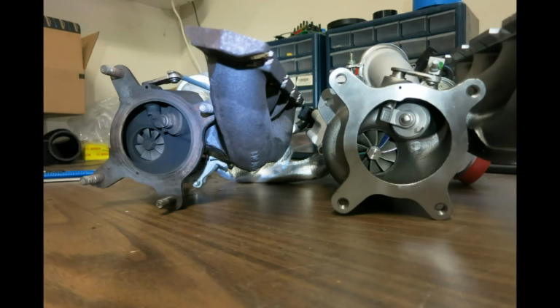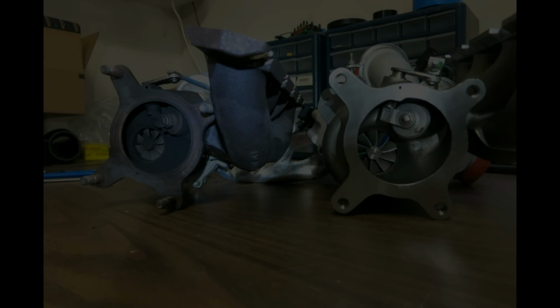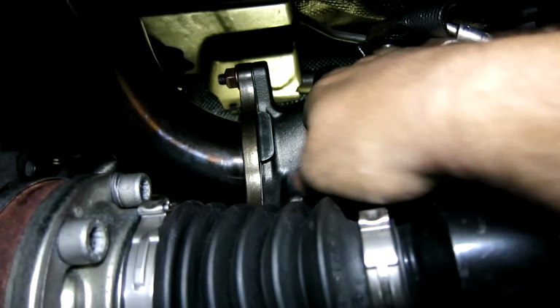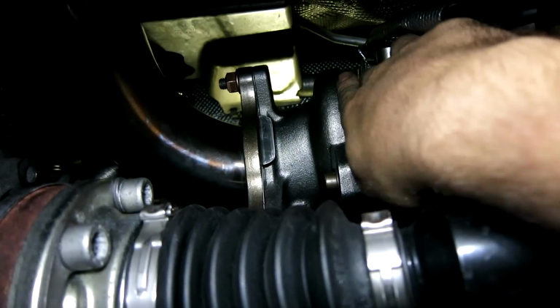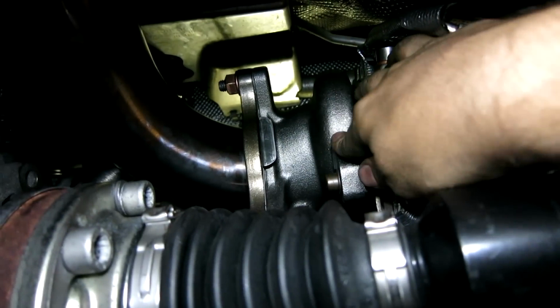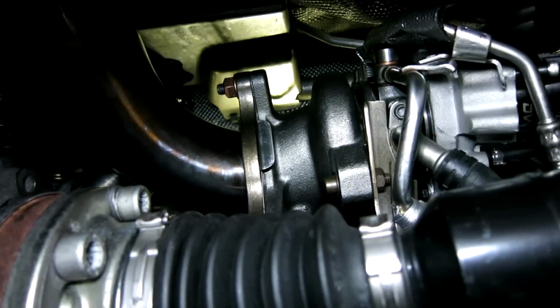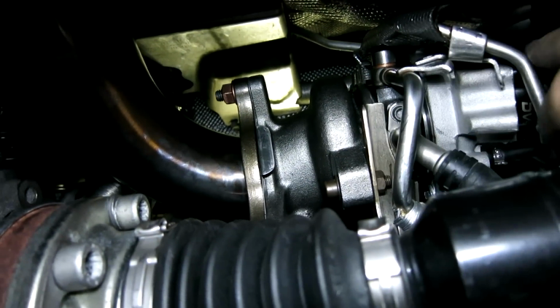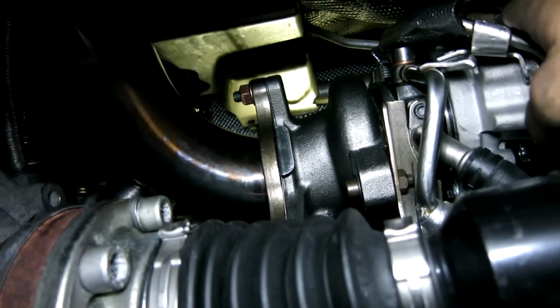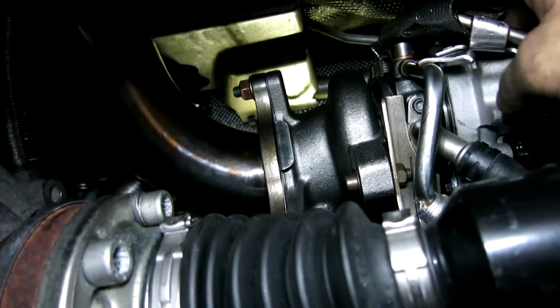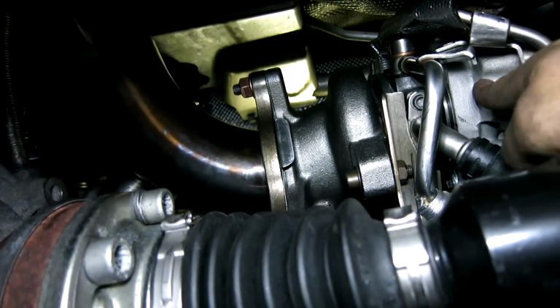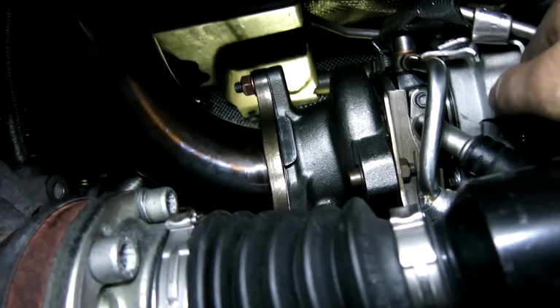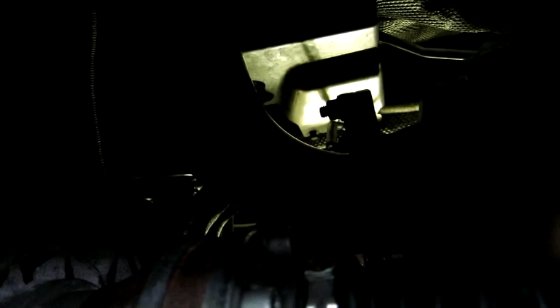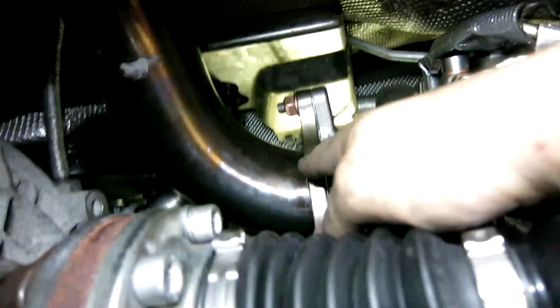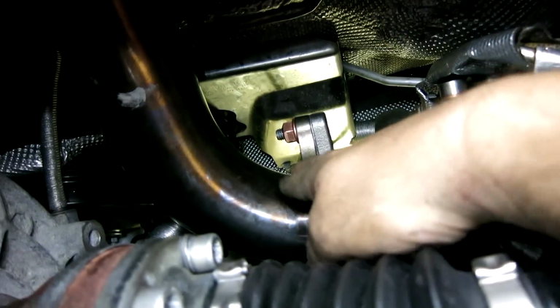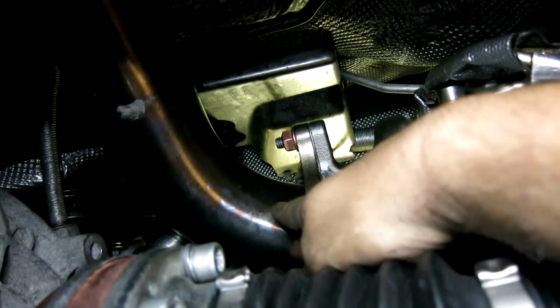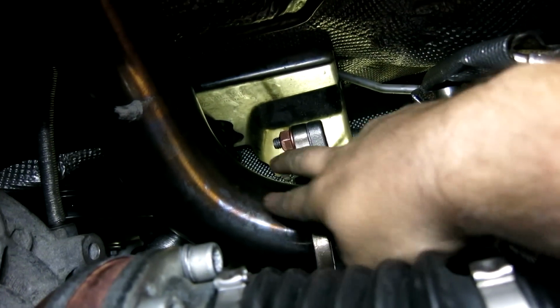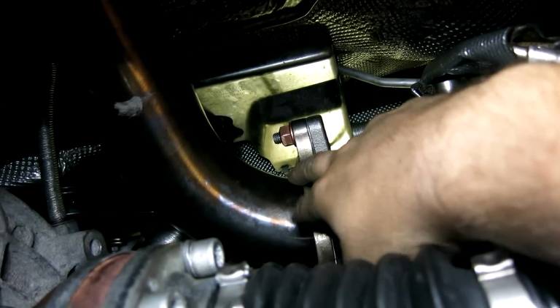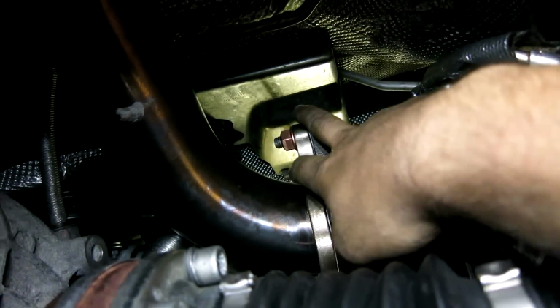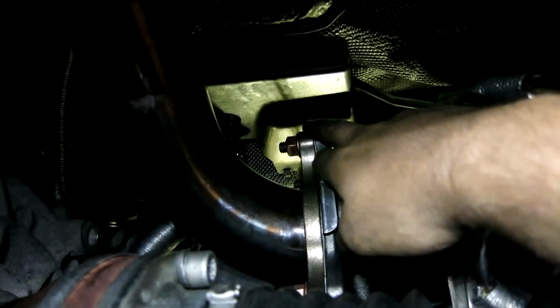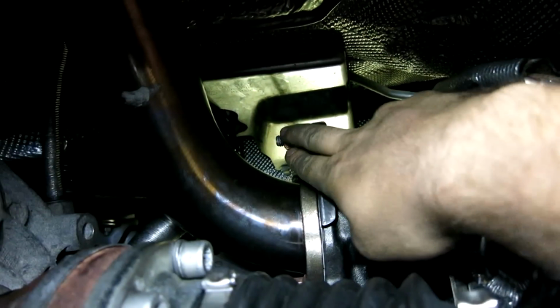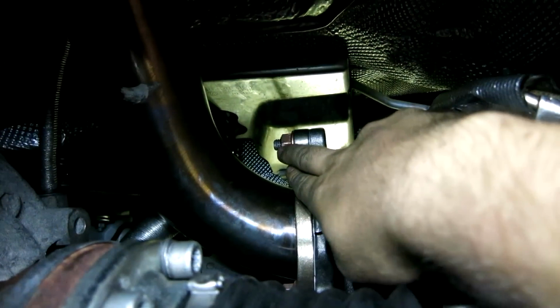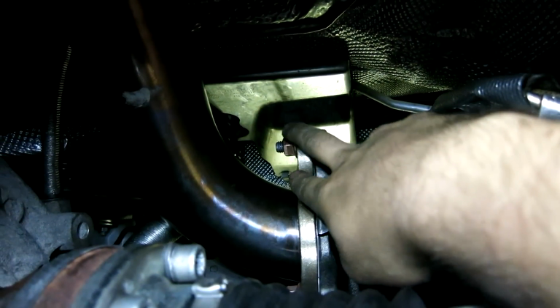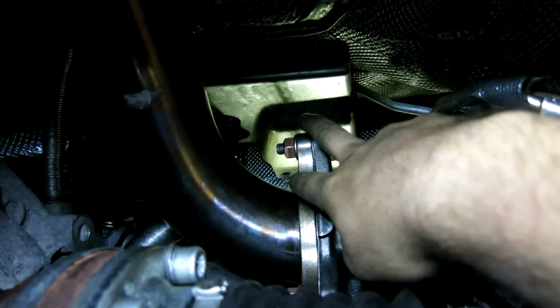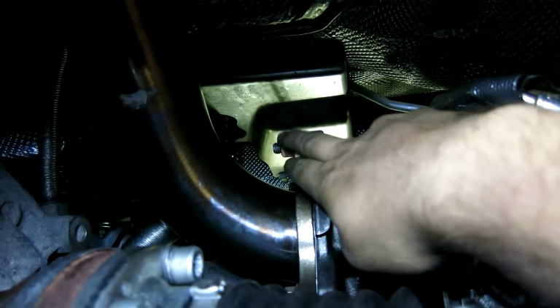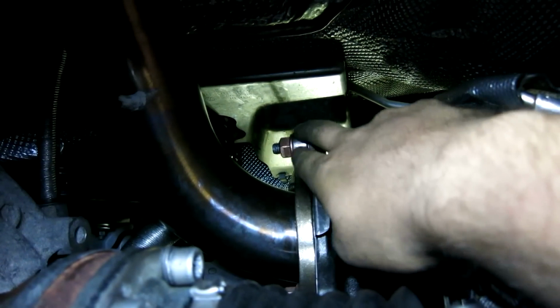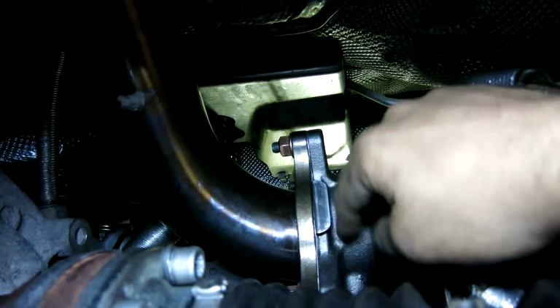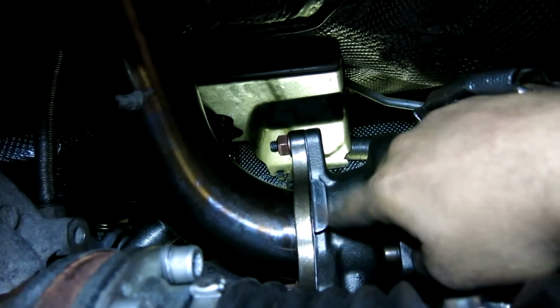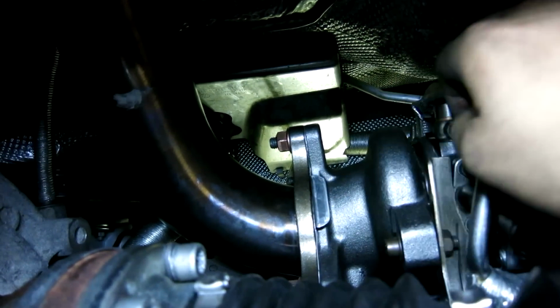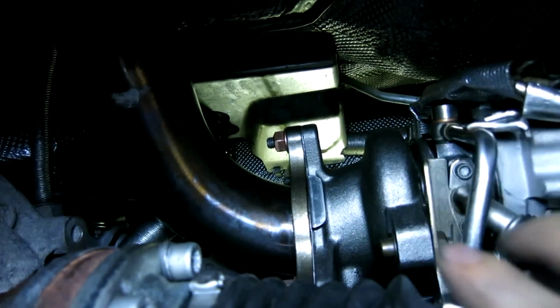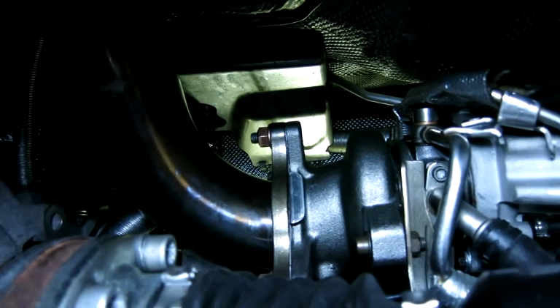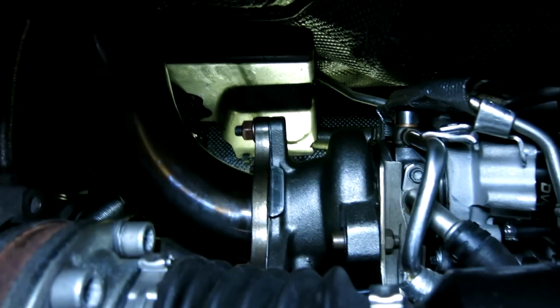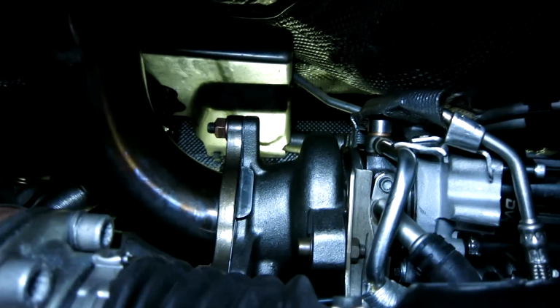There's the exhaust housing of the turbo and the compressor housing. We have a COB downpipe here. The FrankenTurbo comes with all new hardware — studs, nuts, and gaskets — which is all very nice.